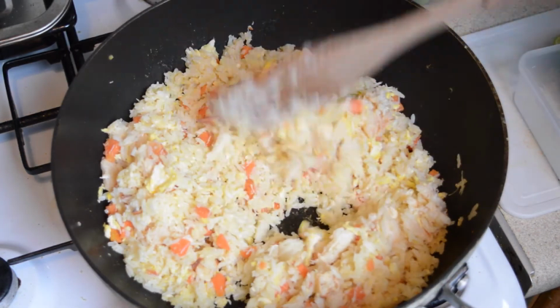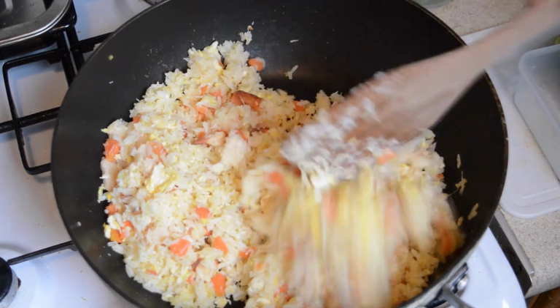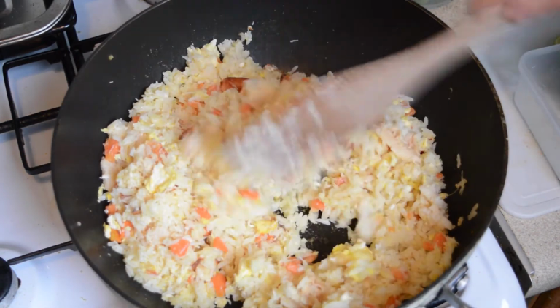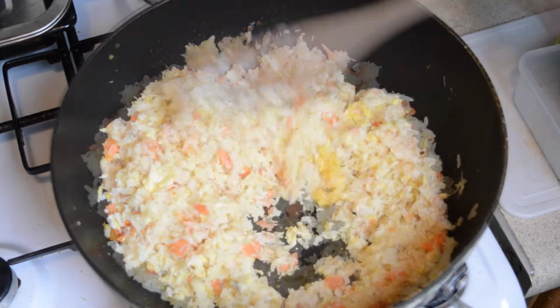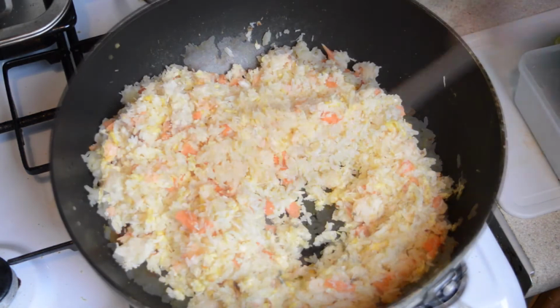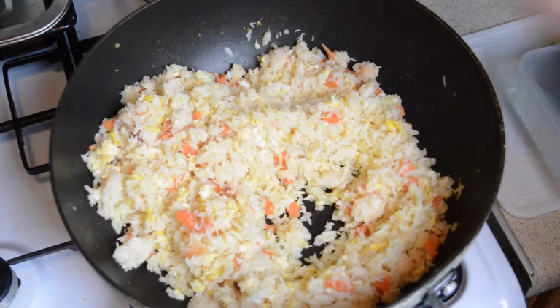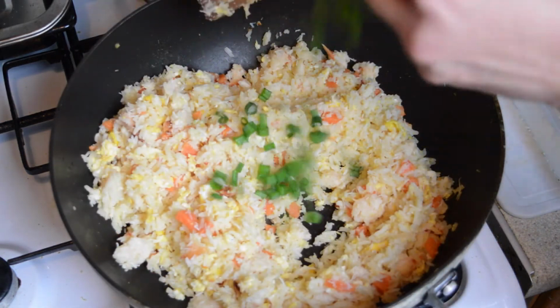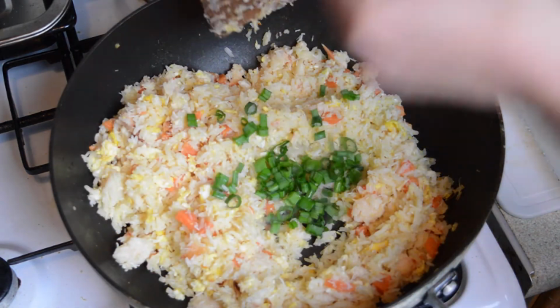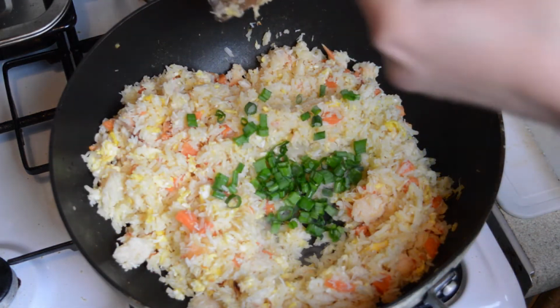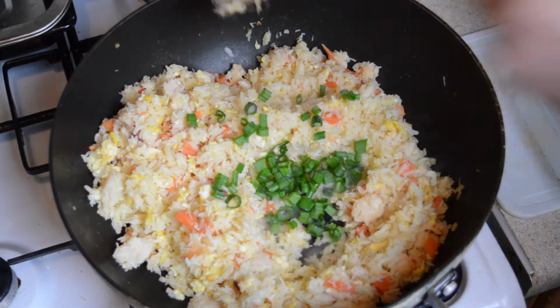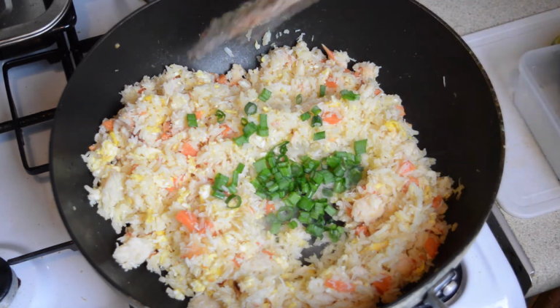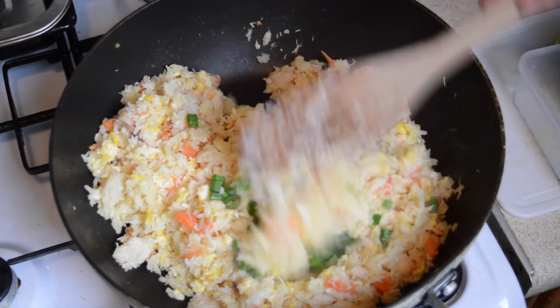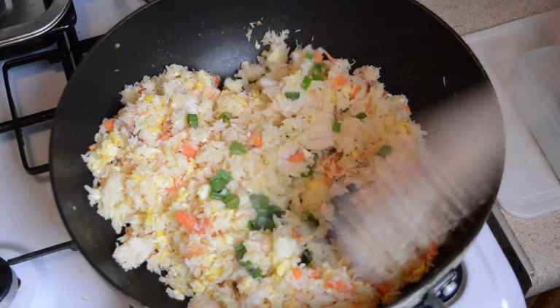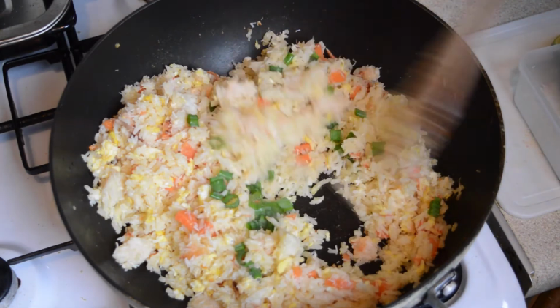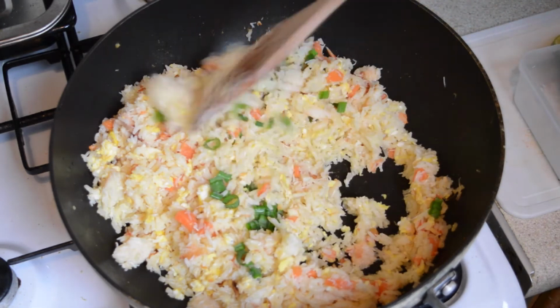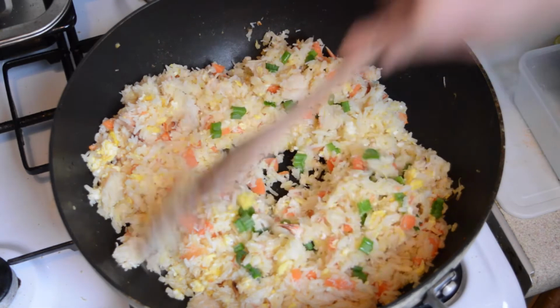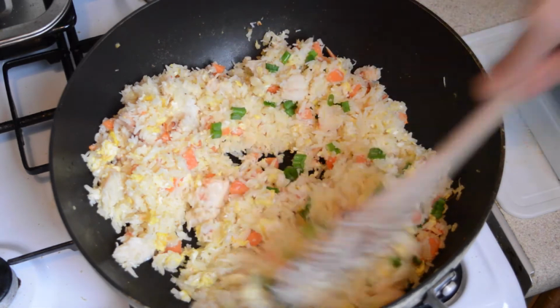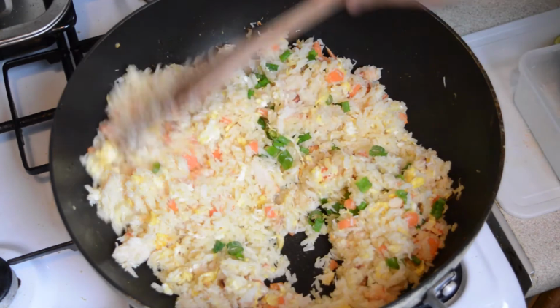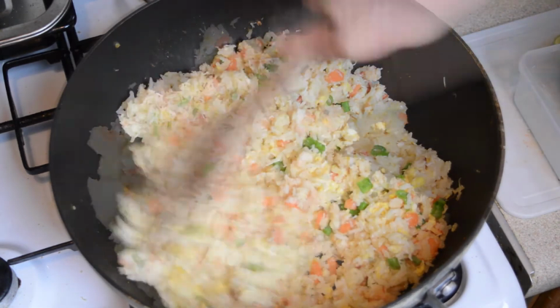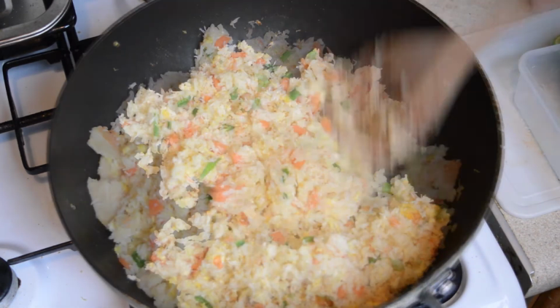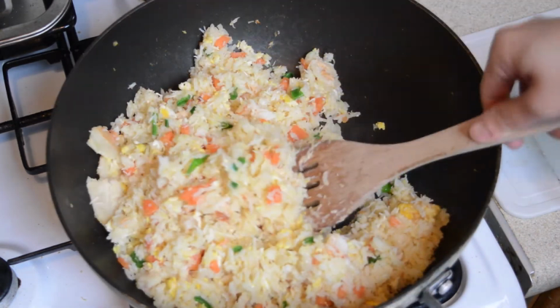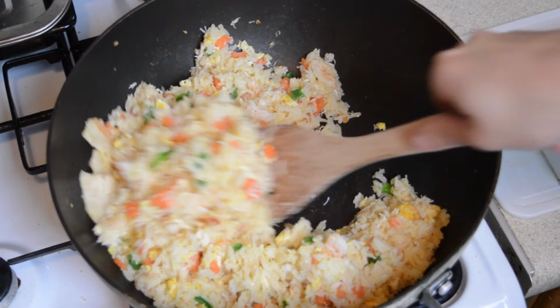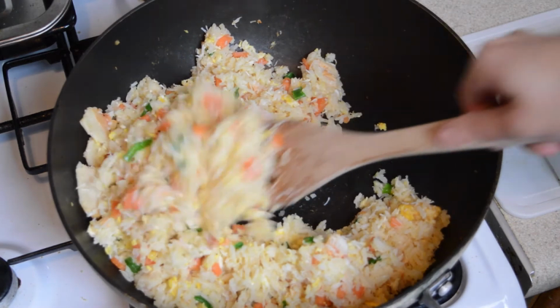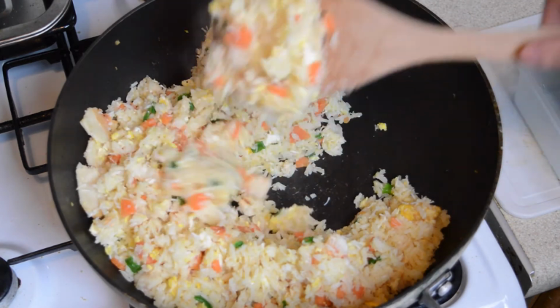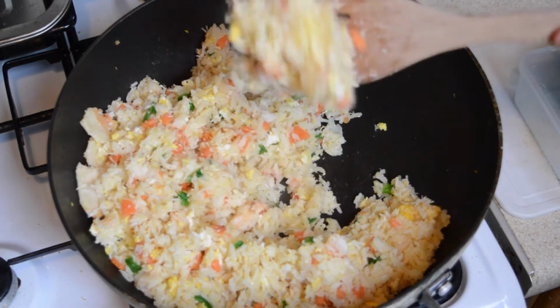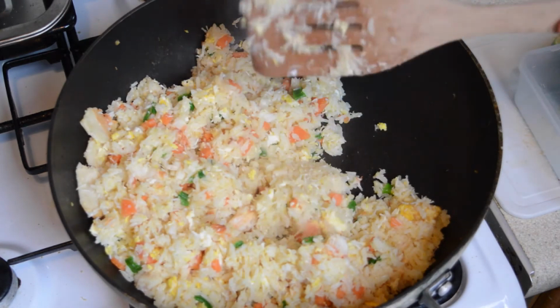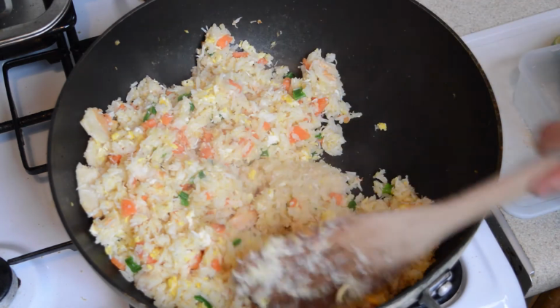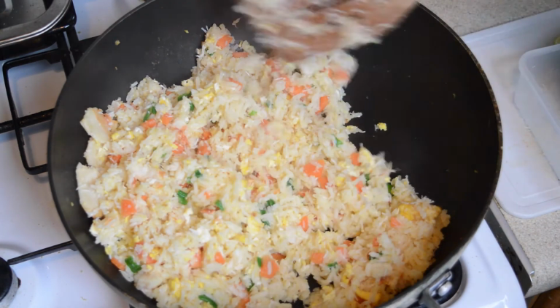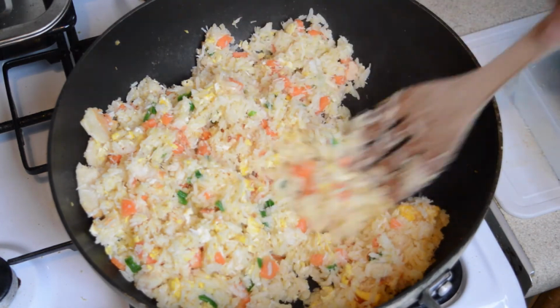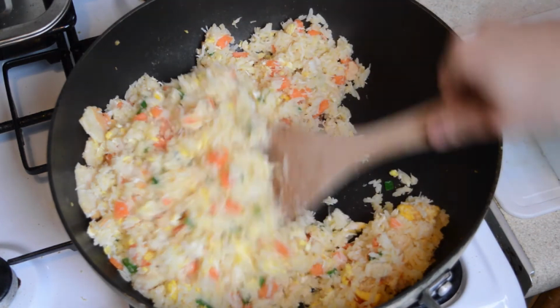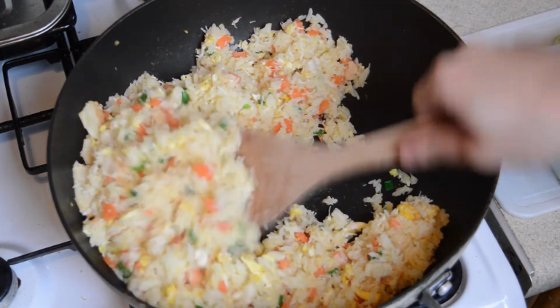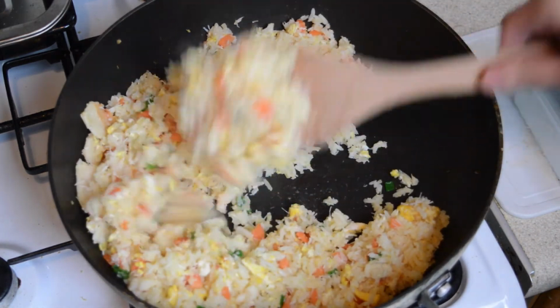Finally, turn off the heat, add a quarter cup of chopped spring onions, stir in thoroughly and then the rice is ready. It should have a very light and fluffy texture like this. We served ours with fresh lime, tomatoes and spring onion on the side.